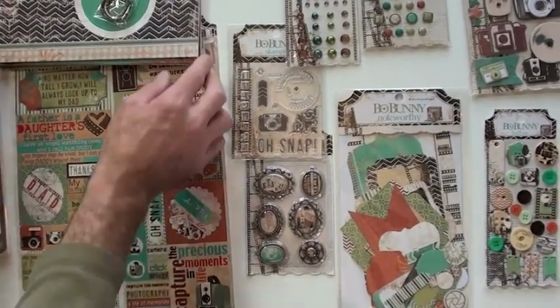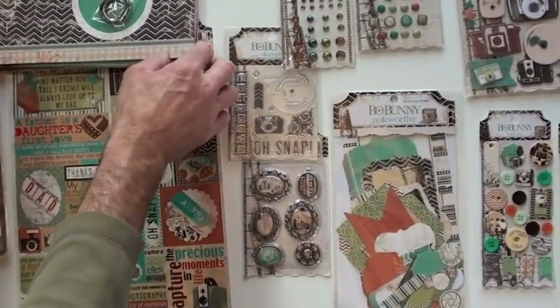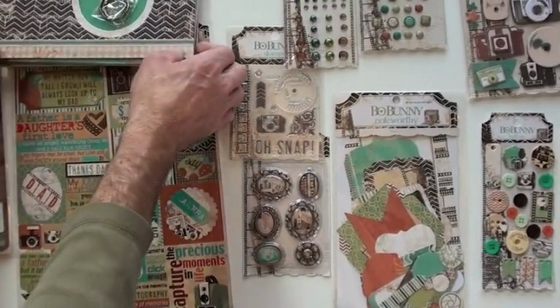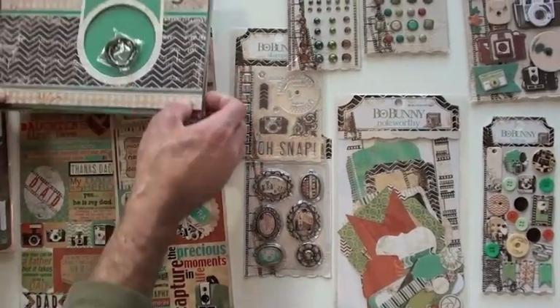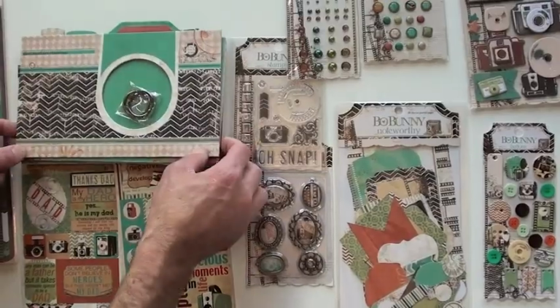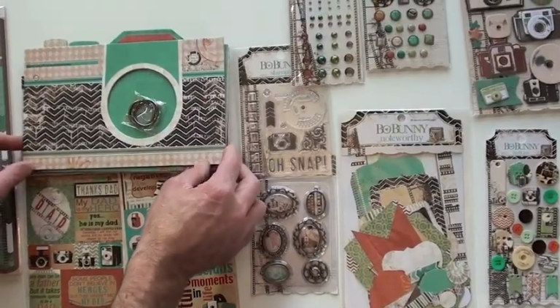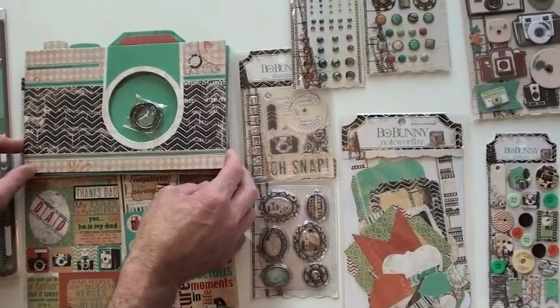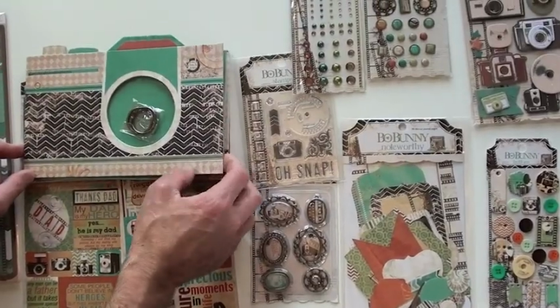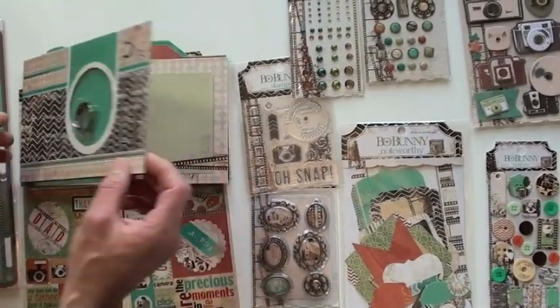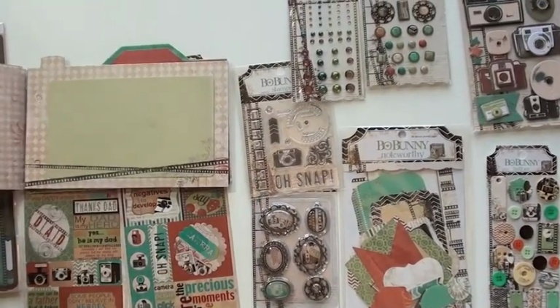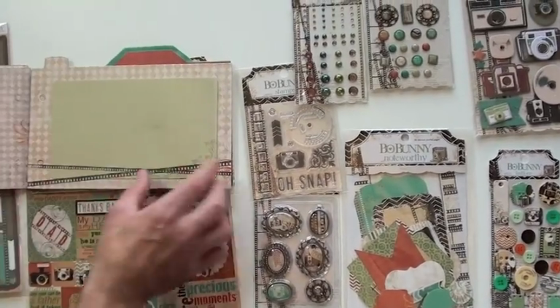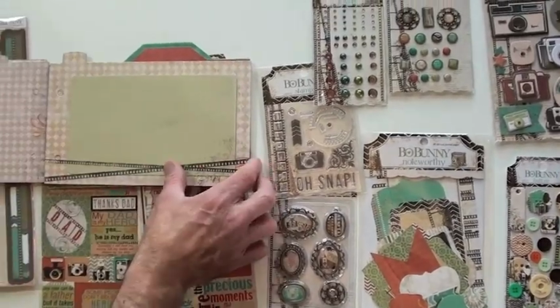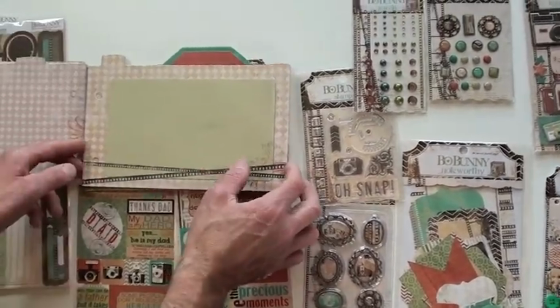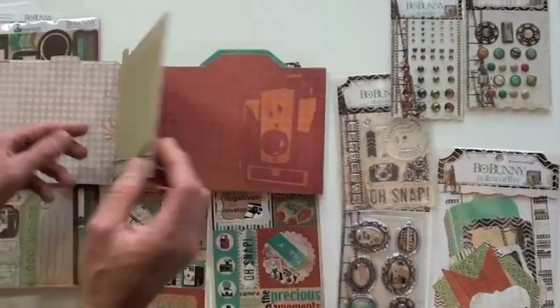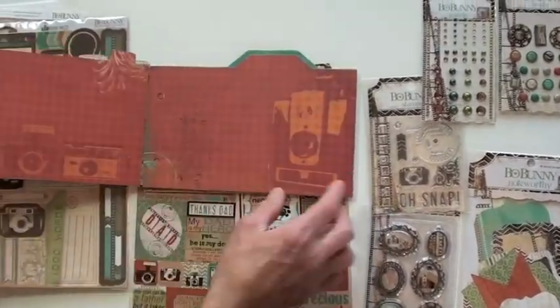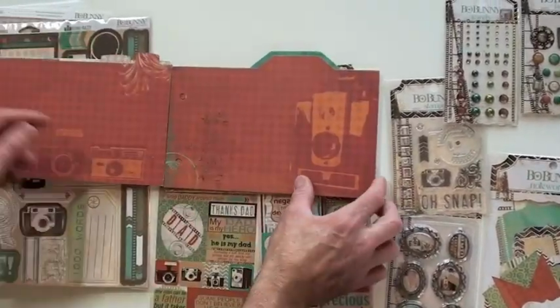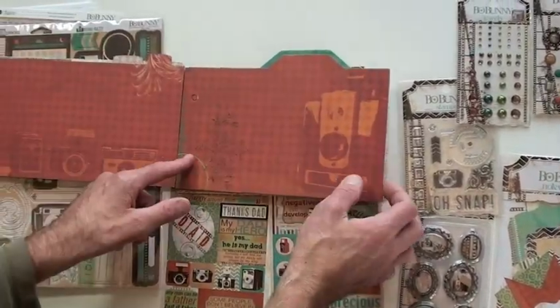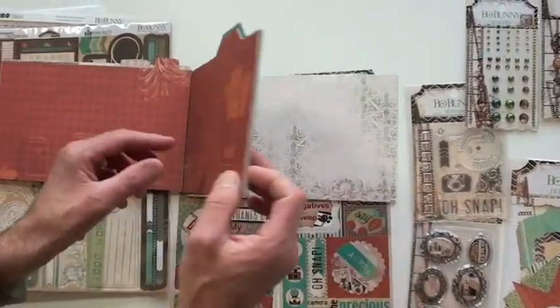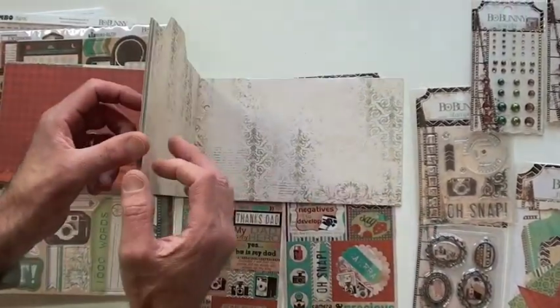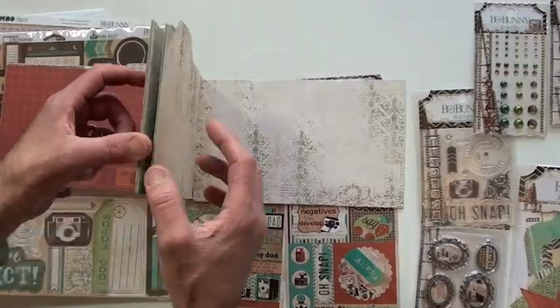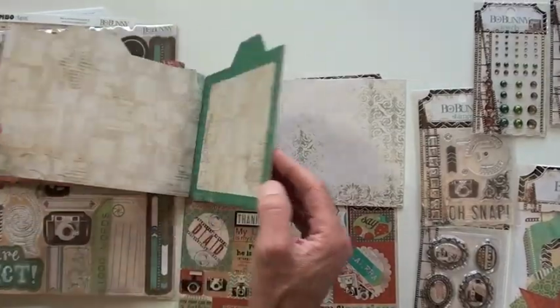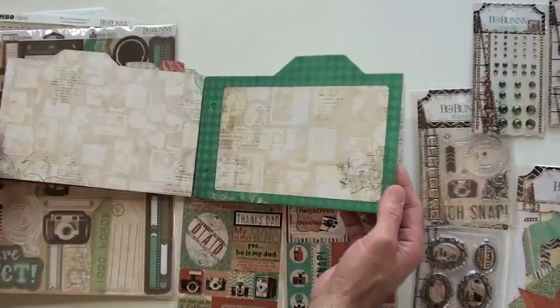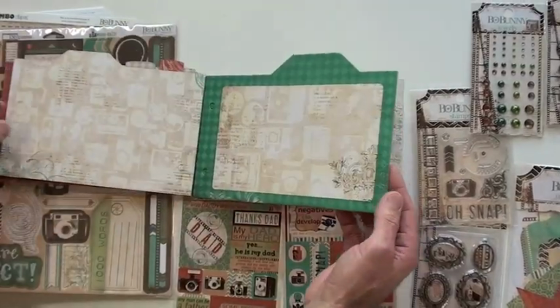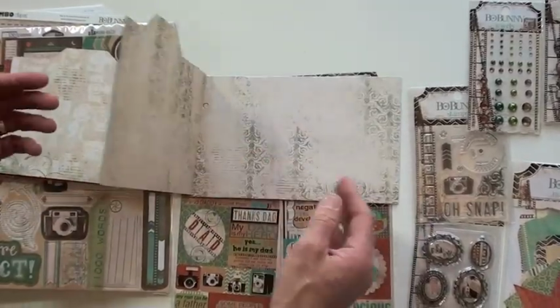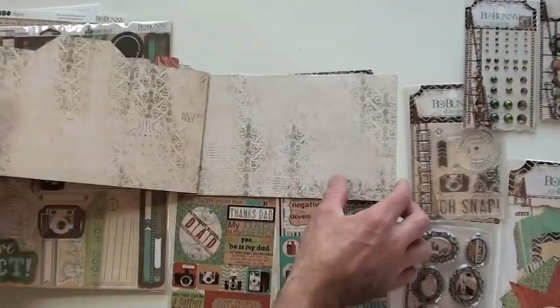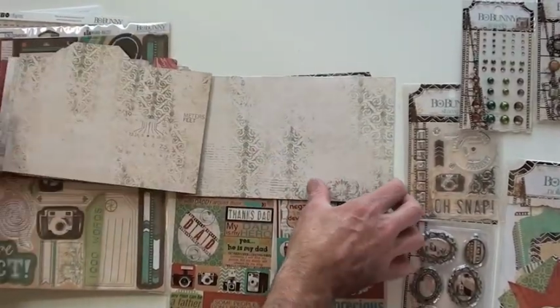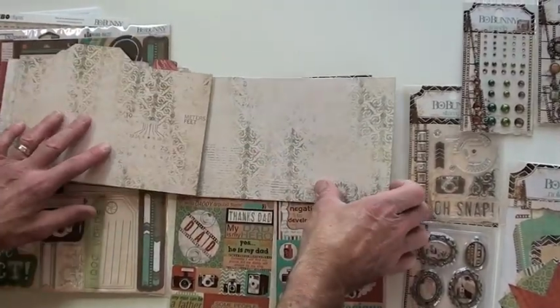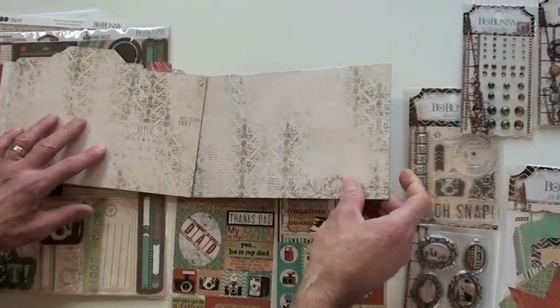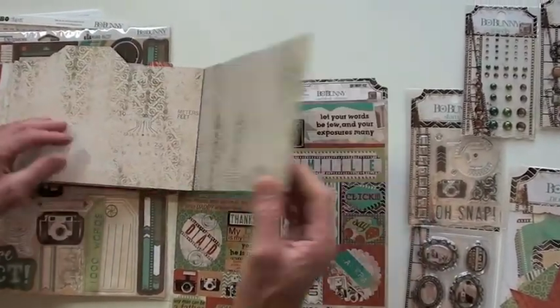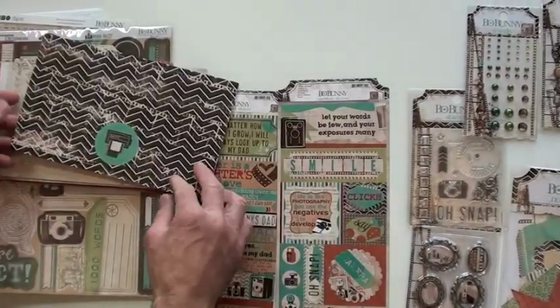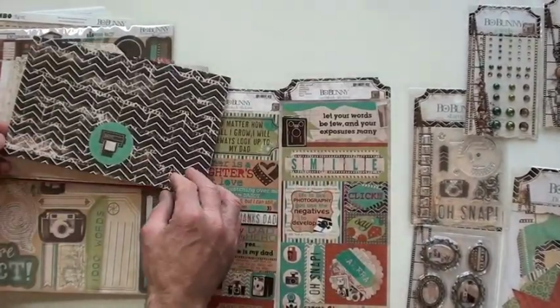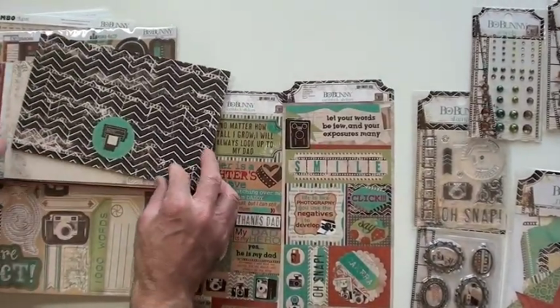We have the chipboard album, which is big and die cut, with all the pieces in there and that's a two-ringer. That's cool.